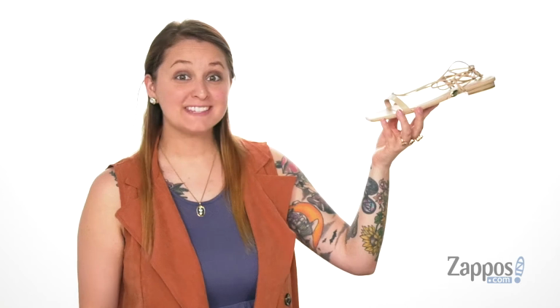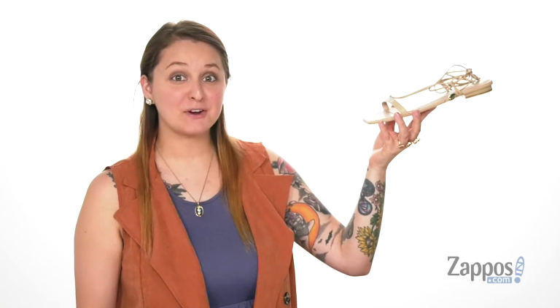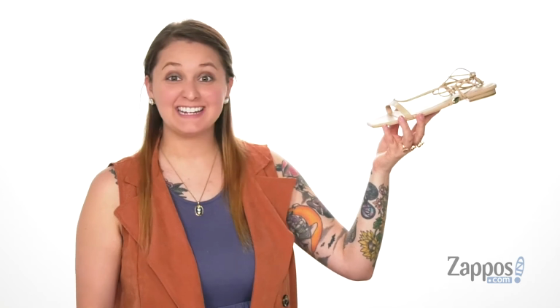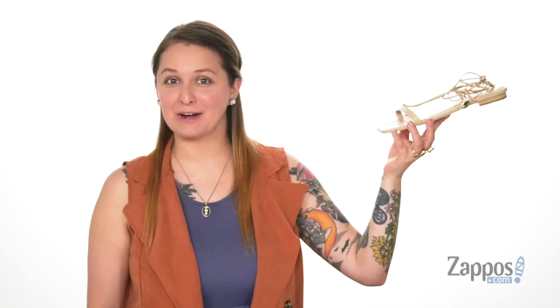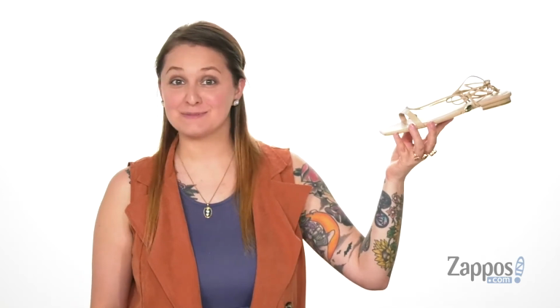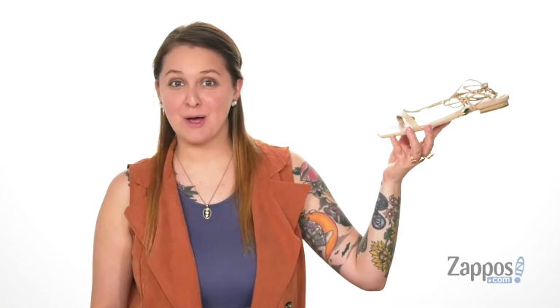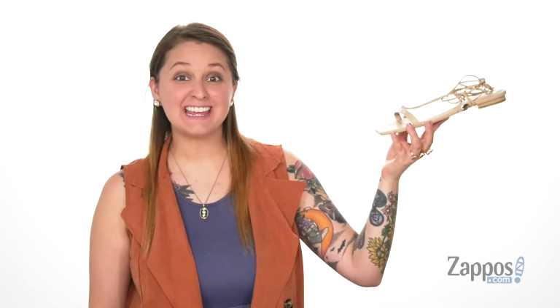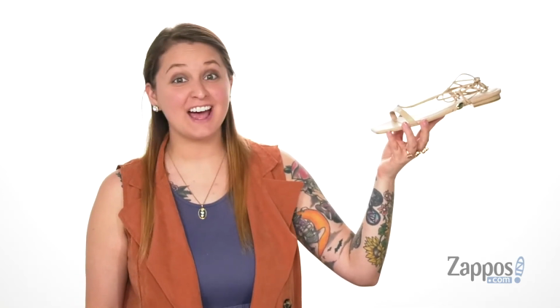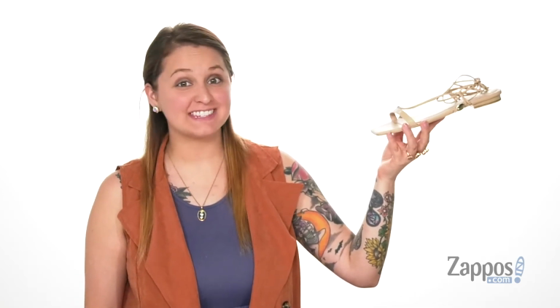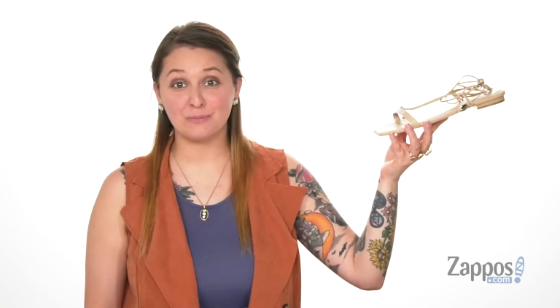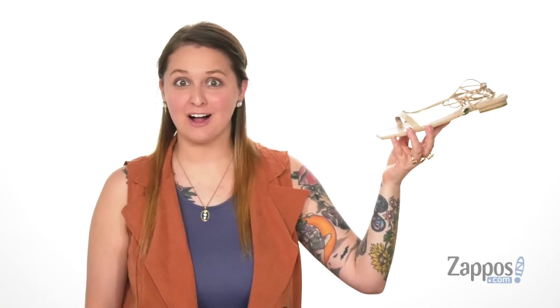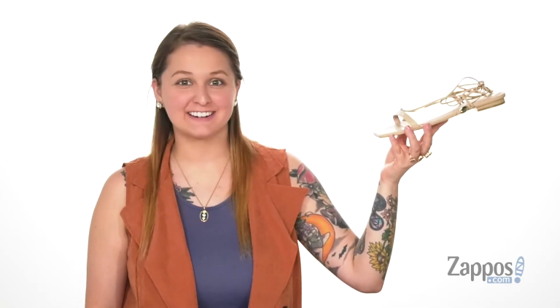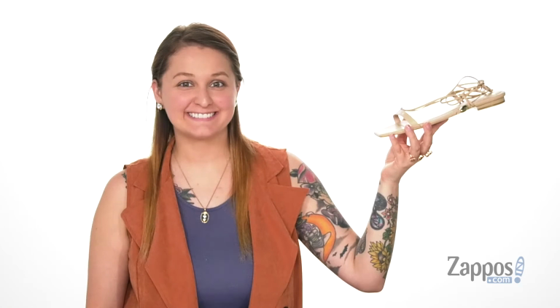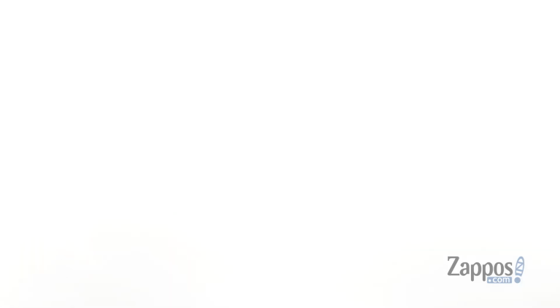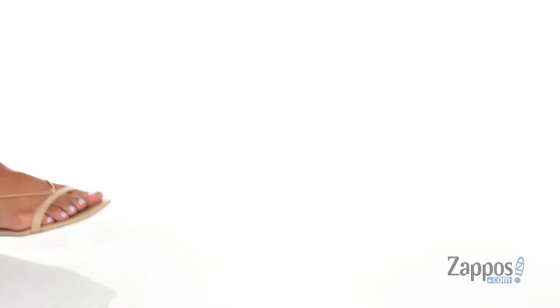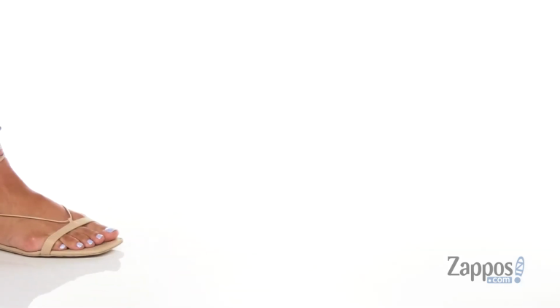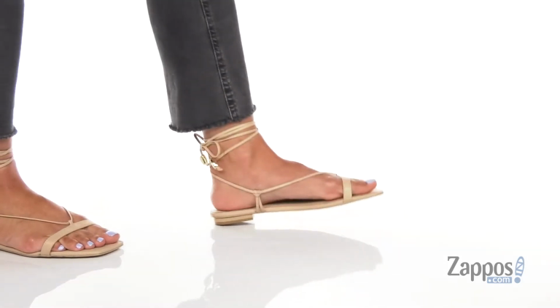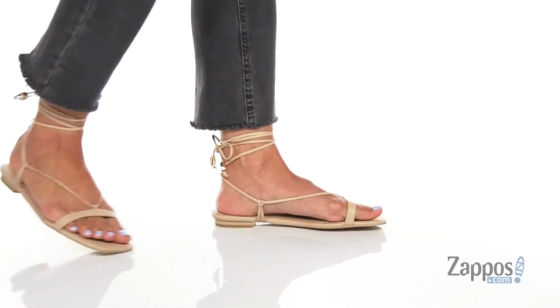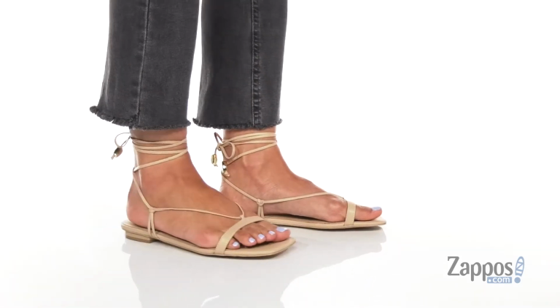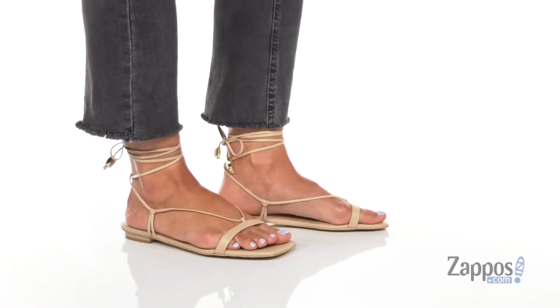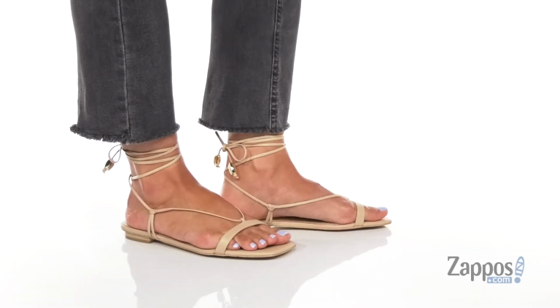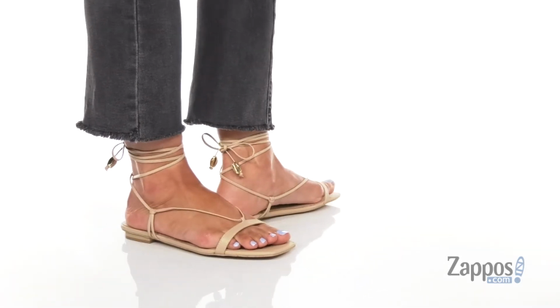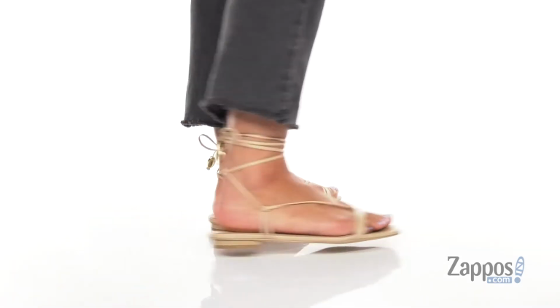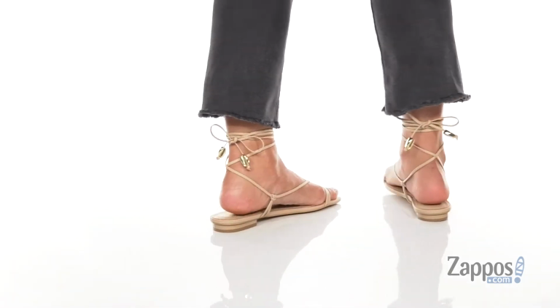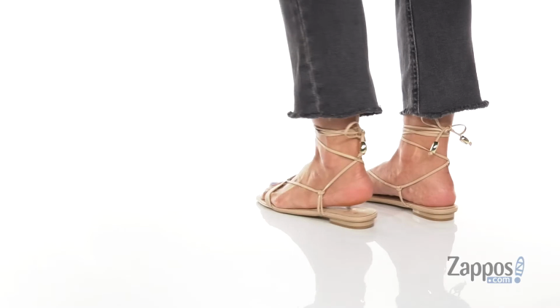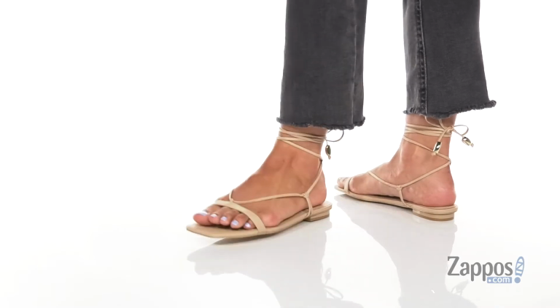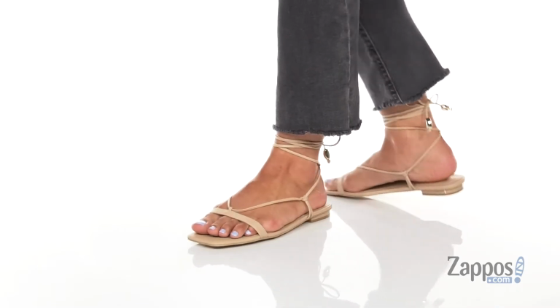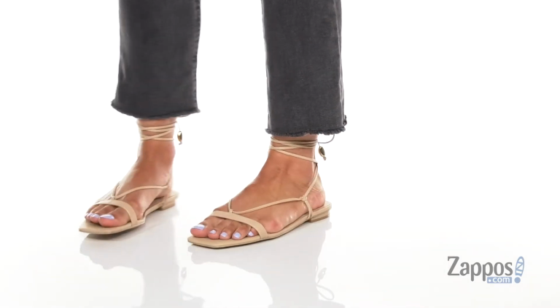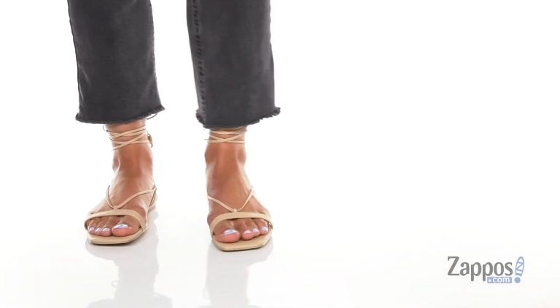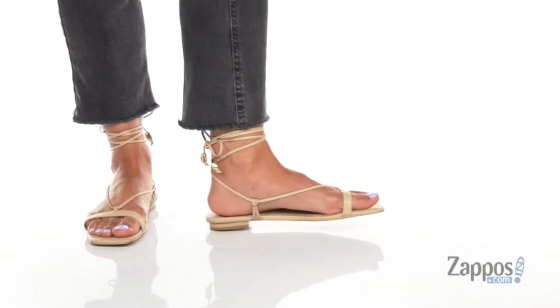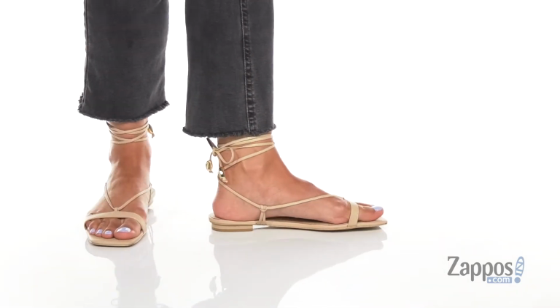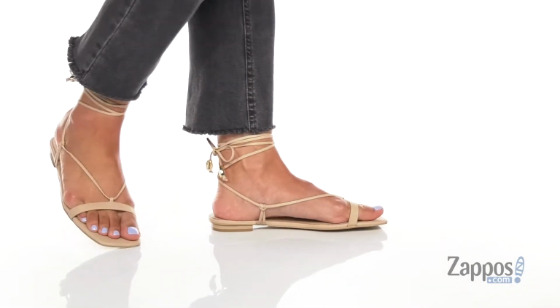What's up everyone, it's Katerina from Zappos and let's check out this style by Aldo. These sandals are a part of the Aldo and Rocky Barnes collaboration.